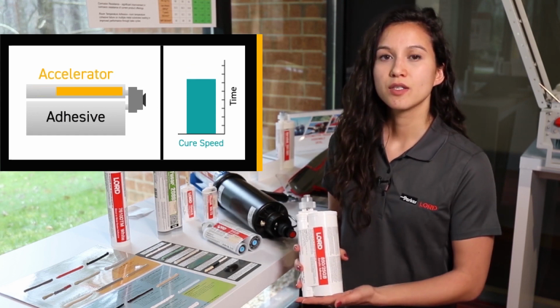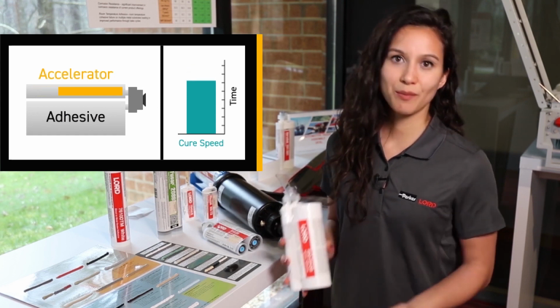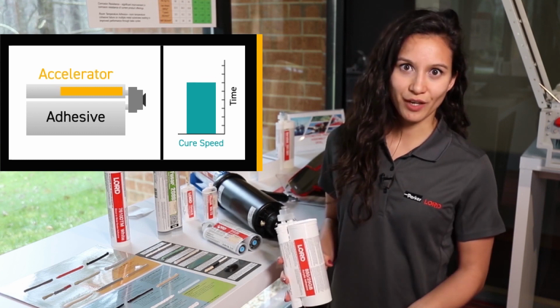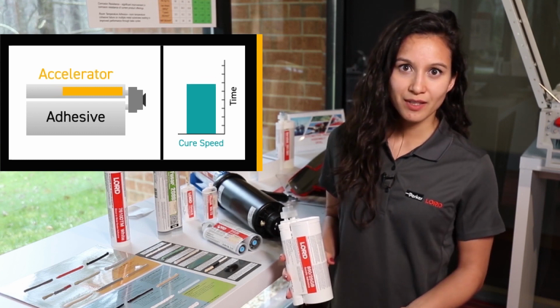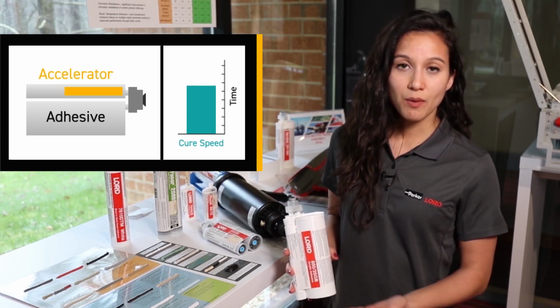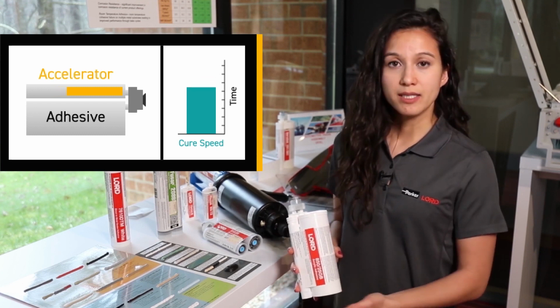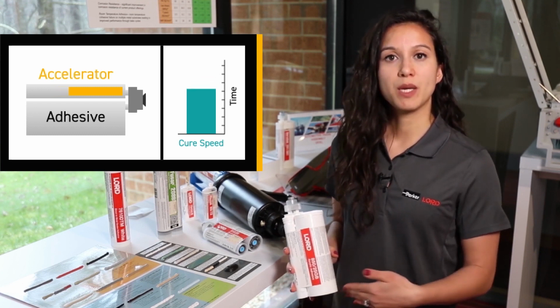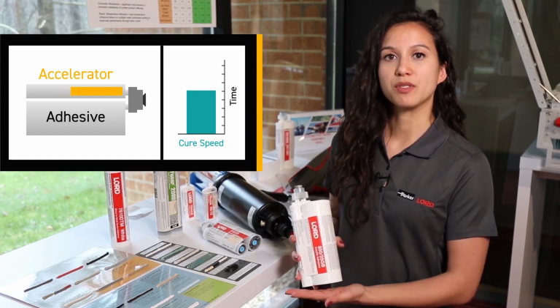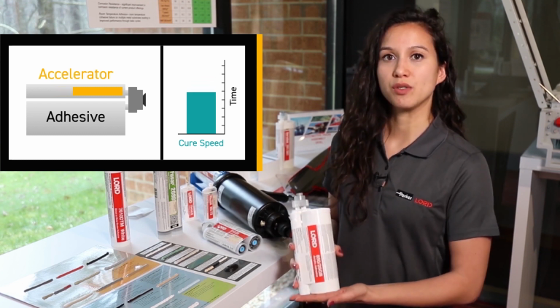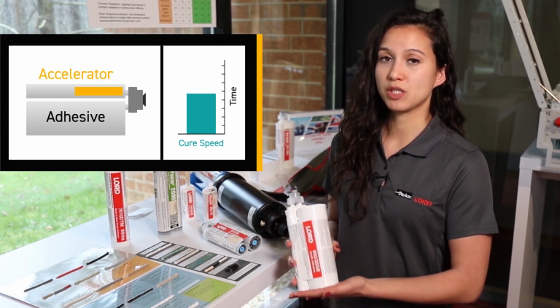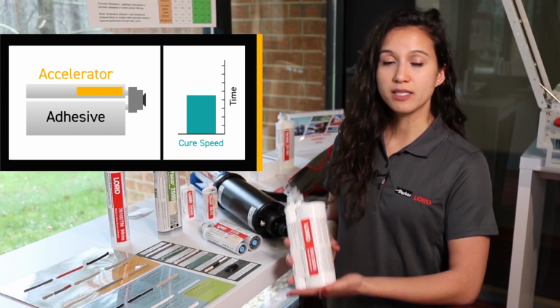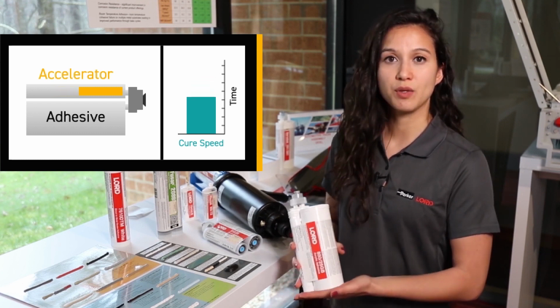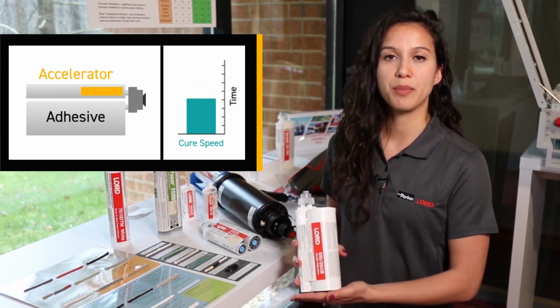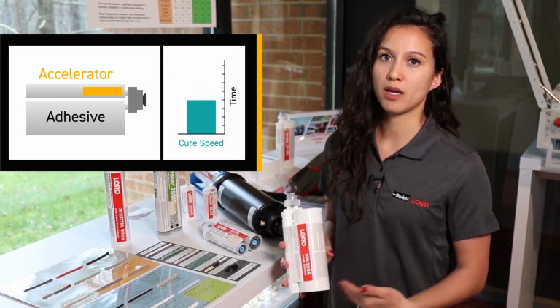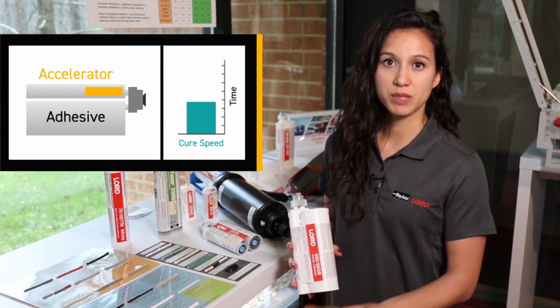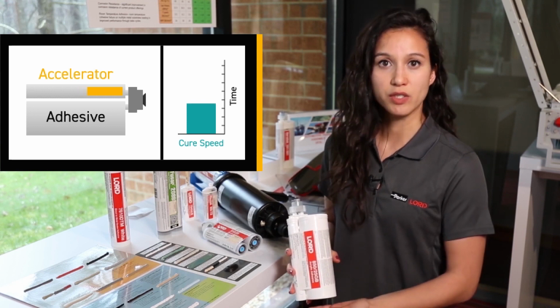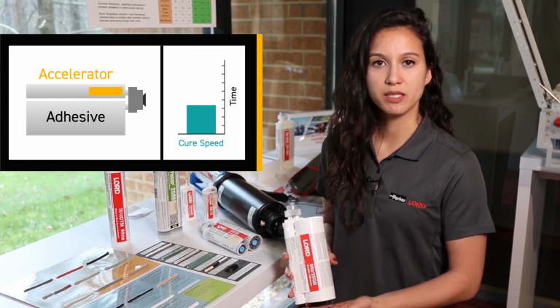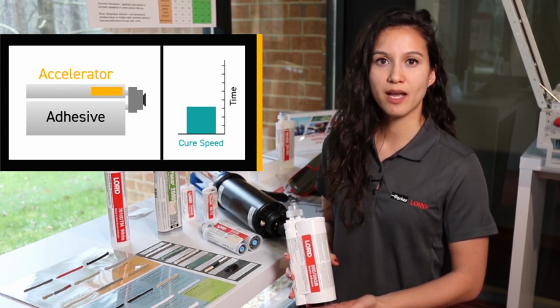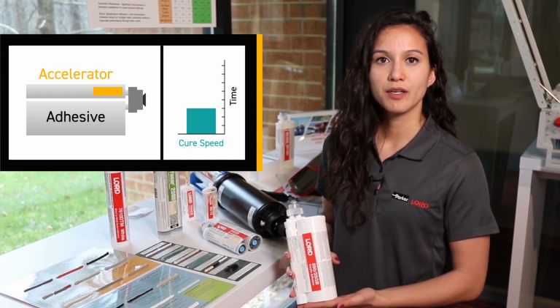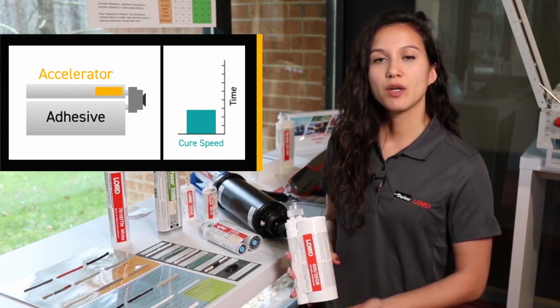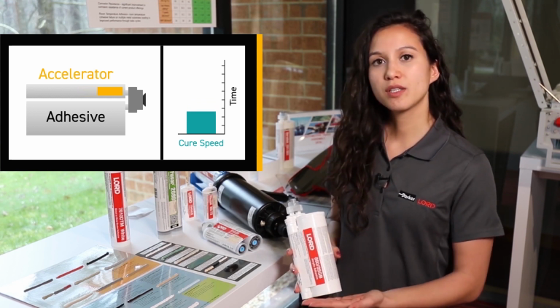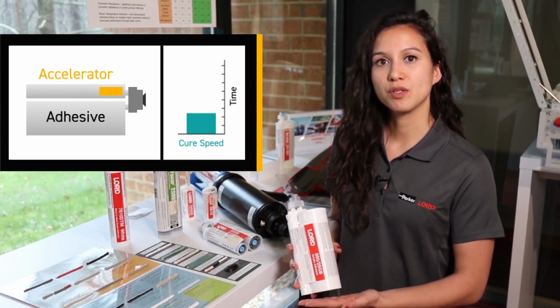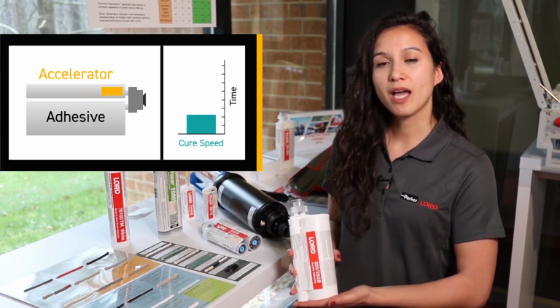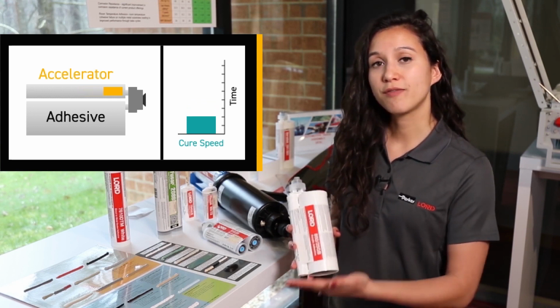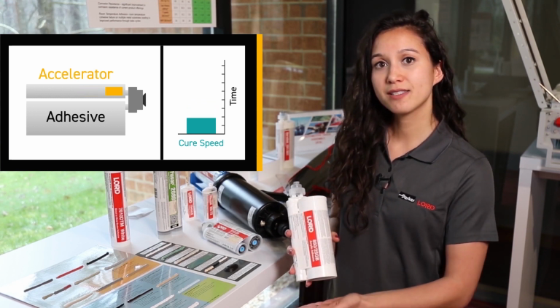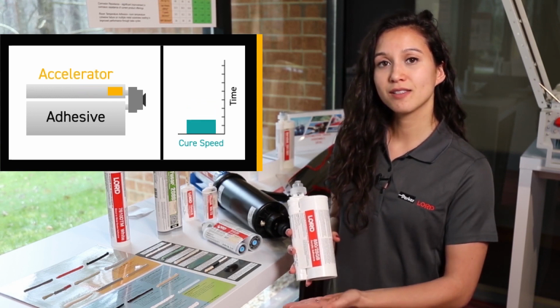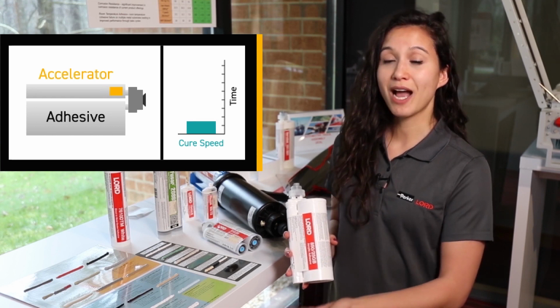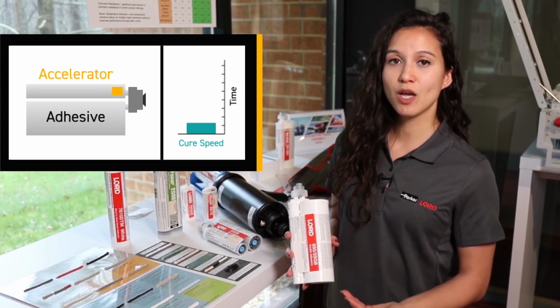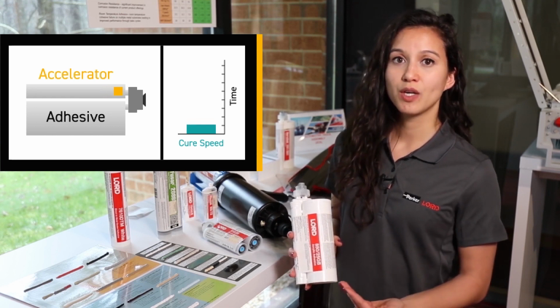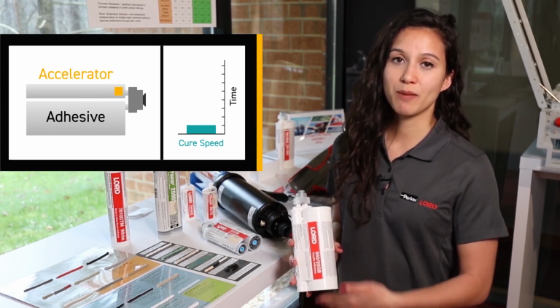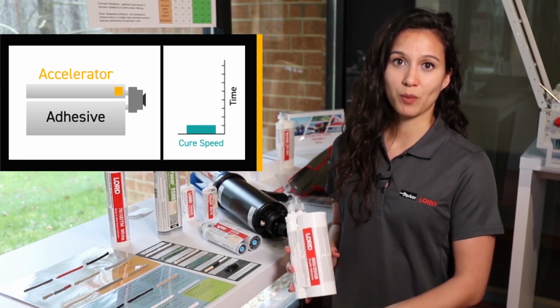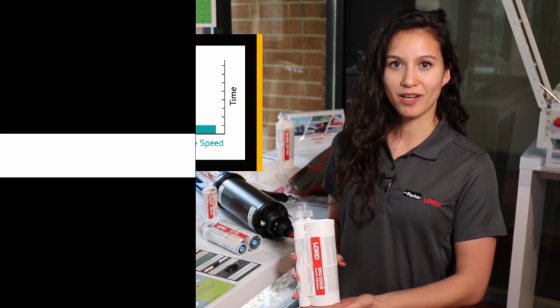So what does that mean for you? Well, in addition to being able to choose which adhesive you want based on the materials that you're trying to bond together, you can also choose how fast or how slow you're able to work with the product.